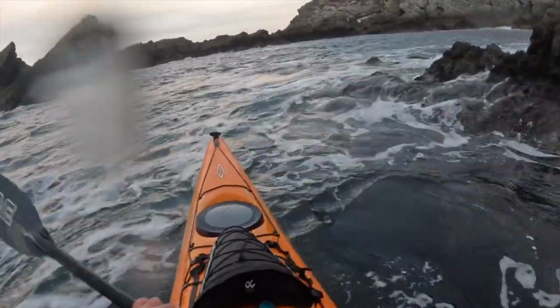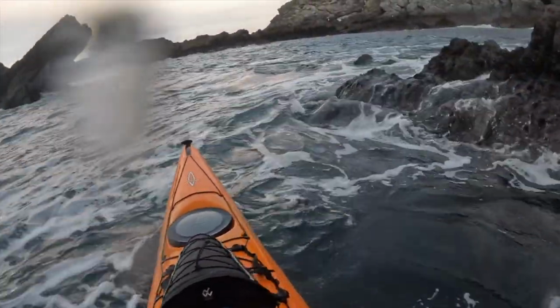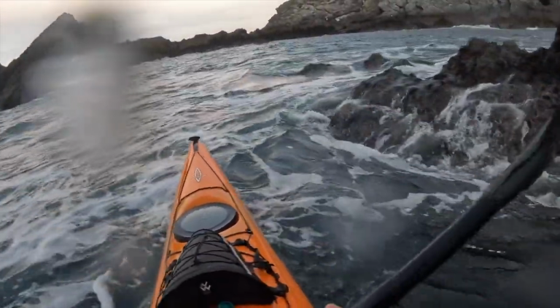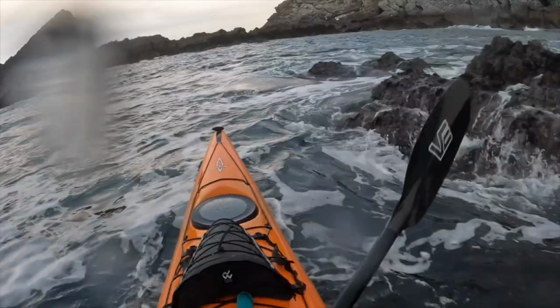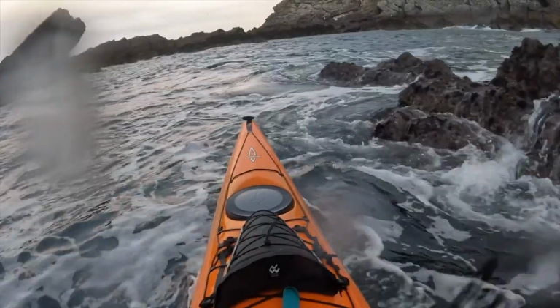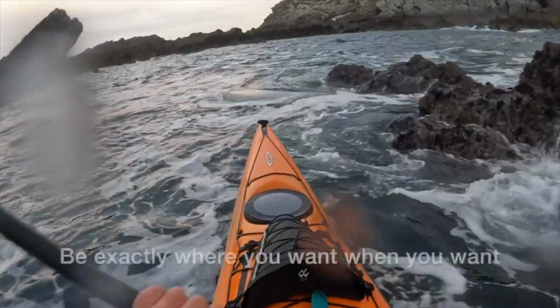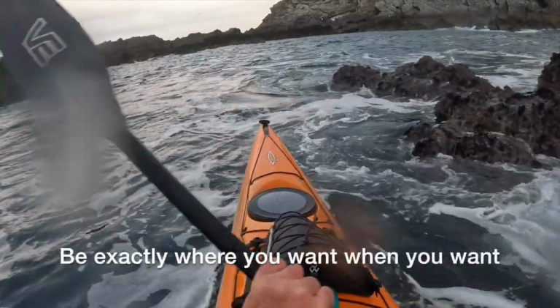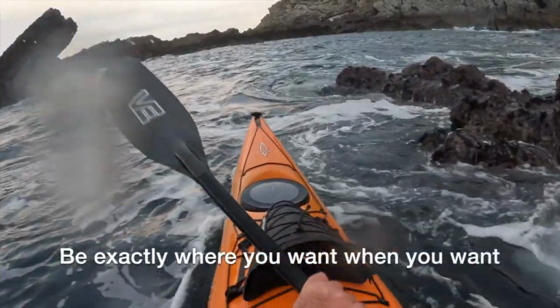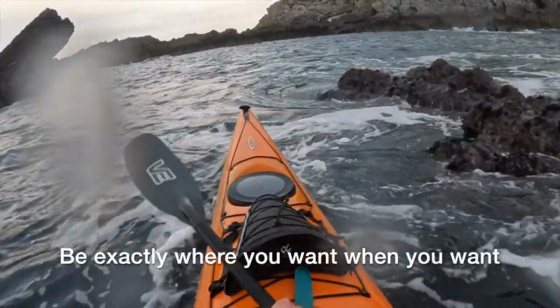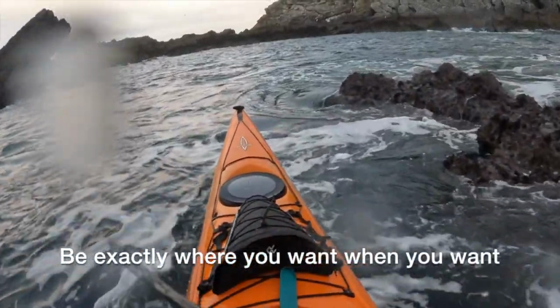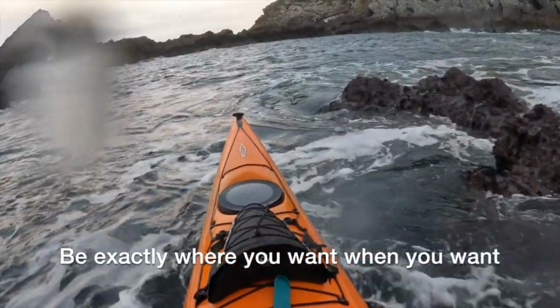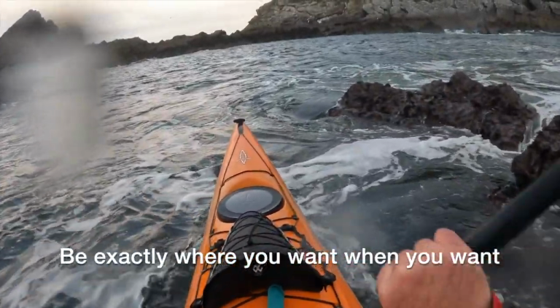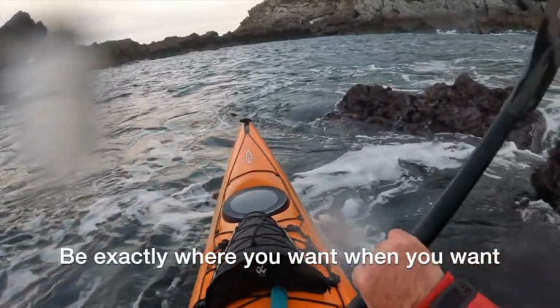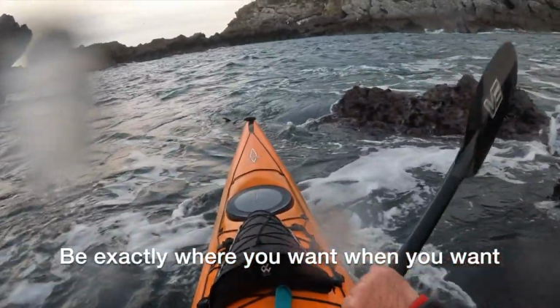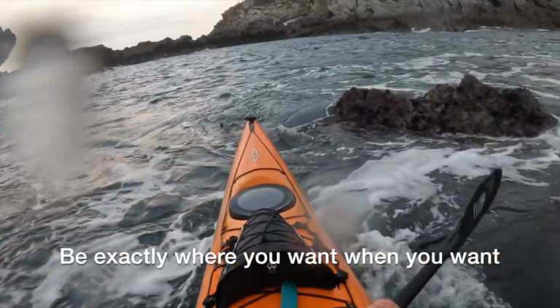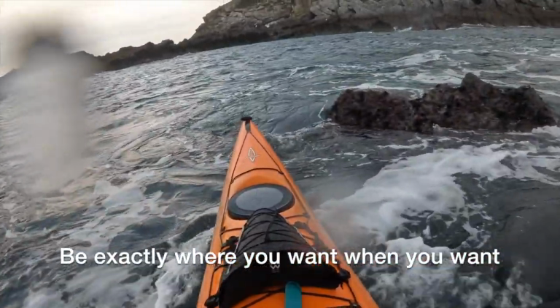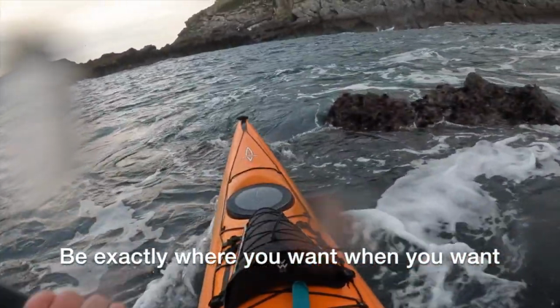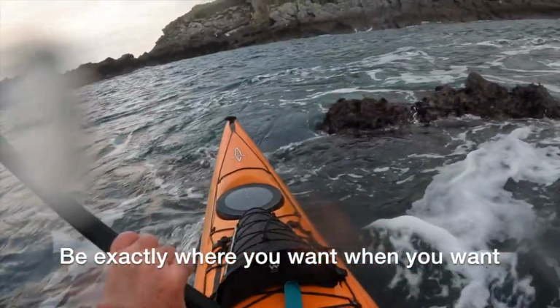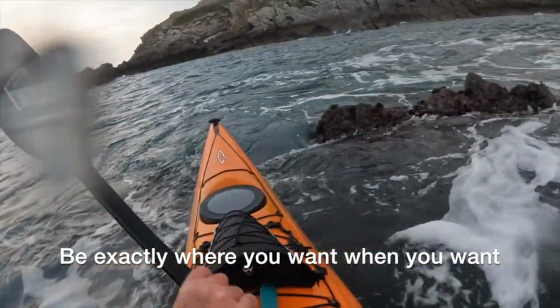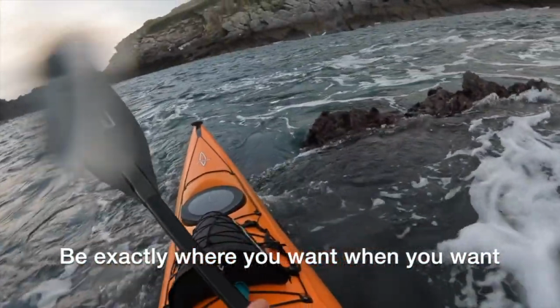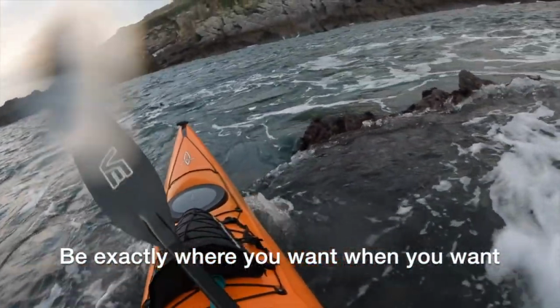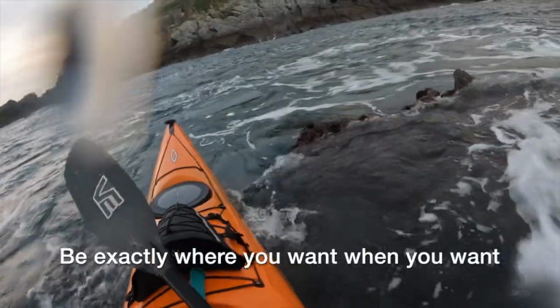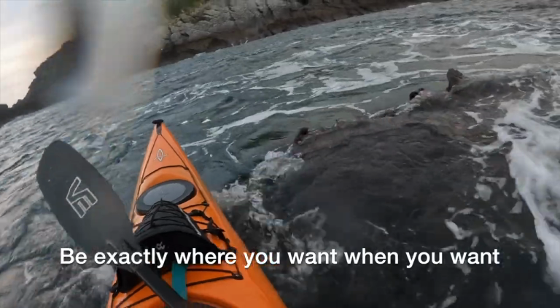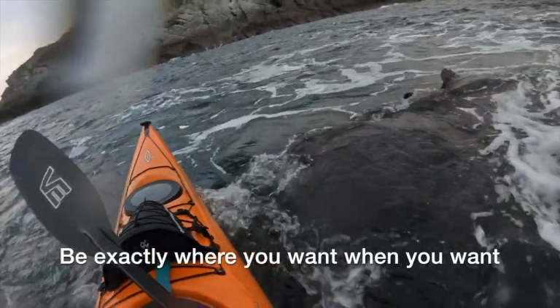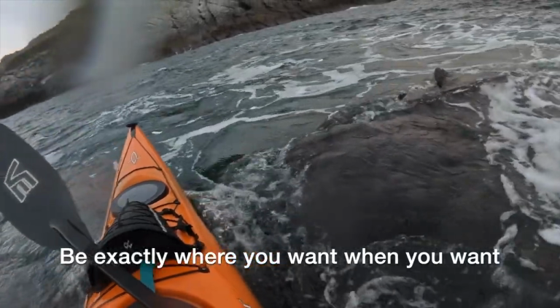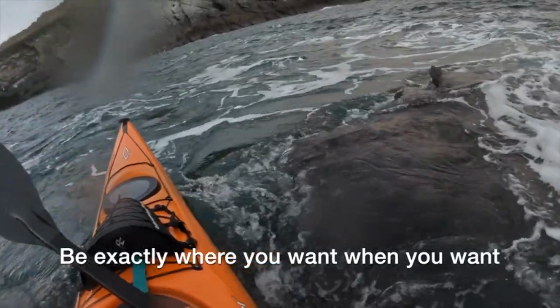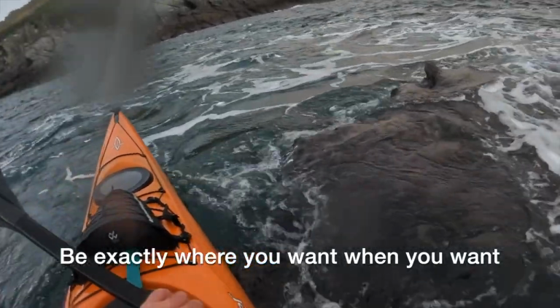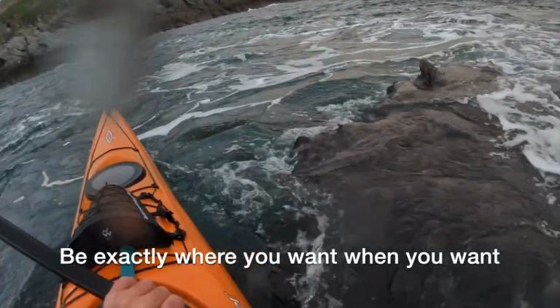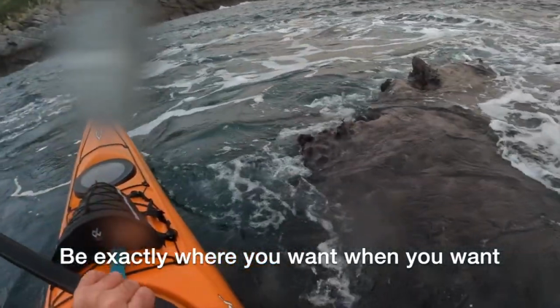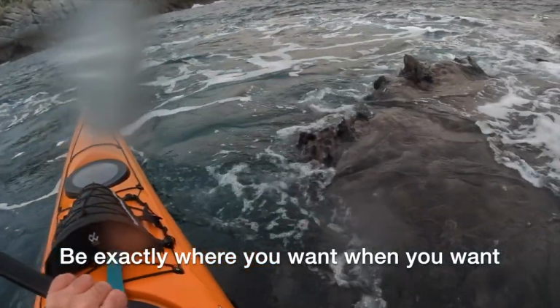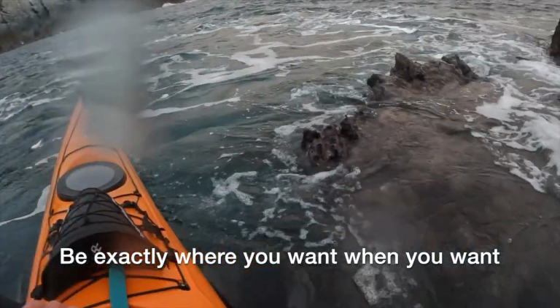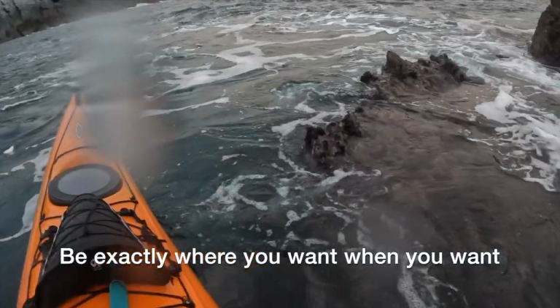Here and there I am just getting within a few centimetres of the rocks. I think the boat and the paddle work very well together — both very precise feeling tools.